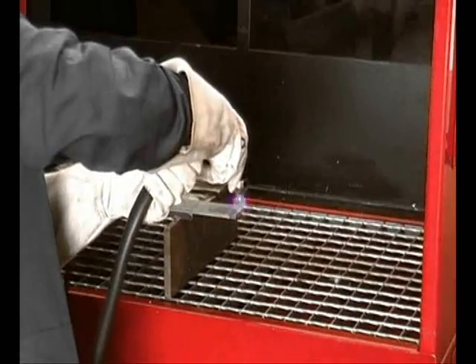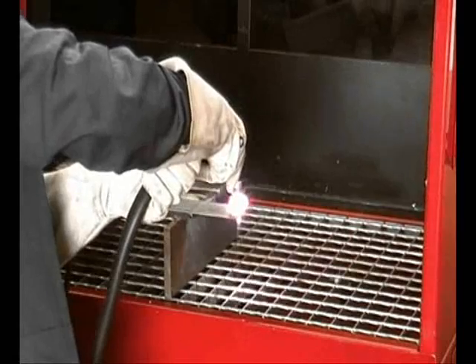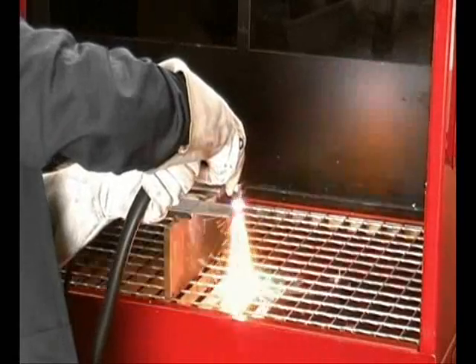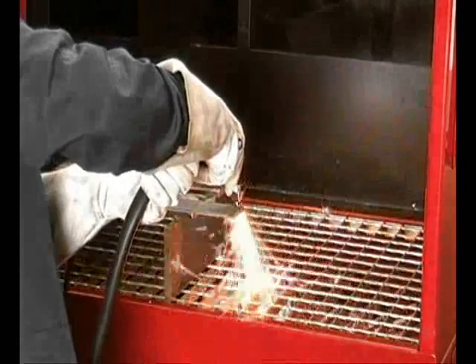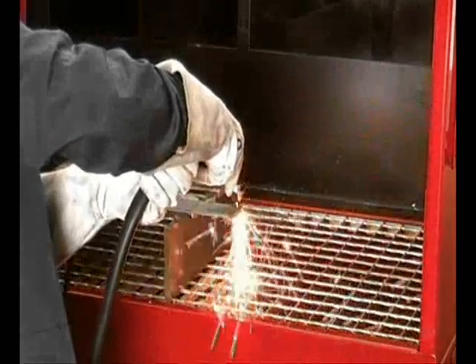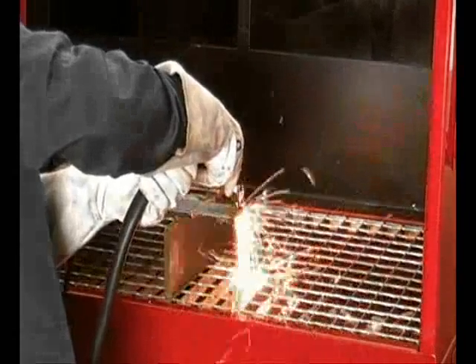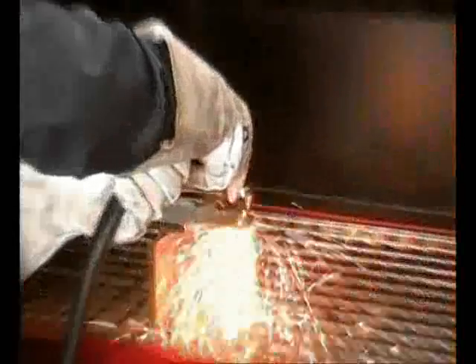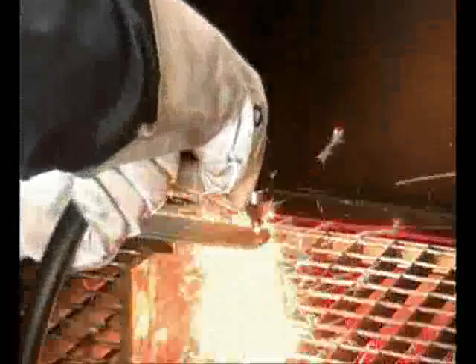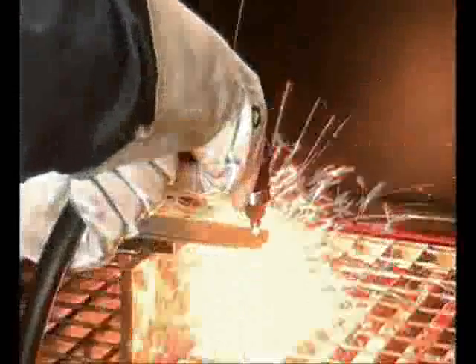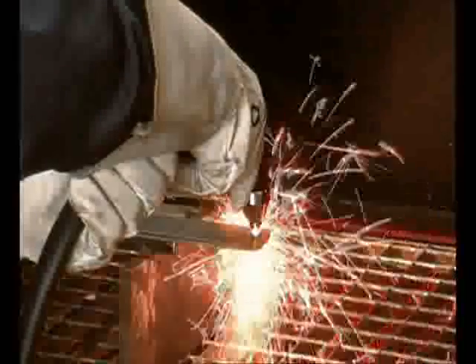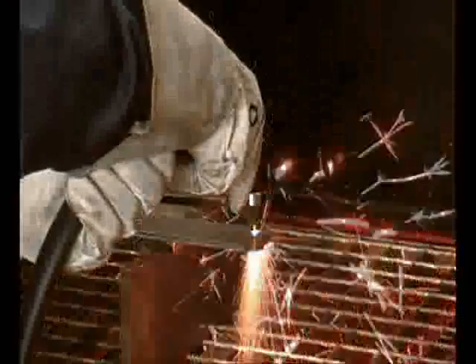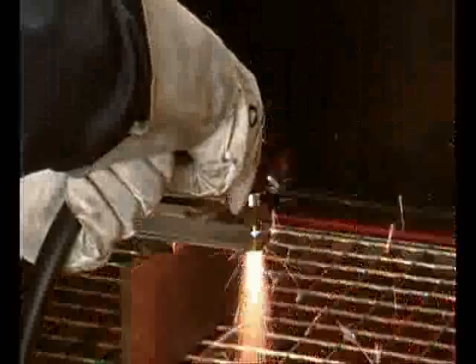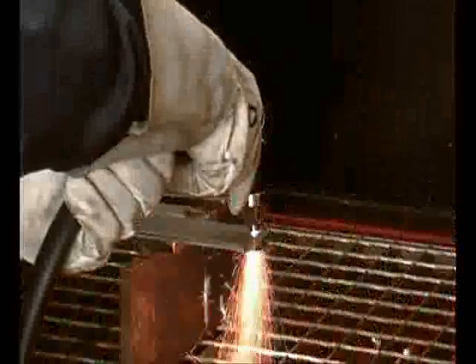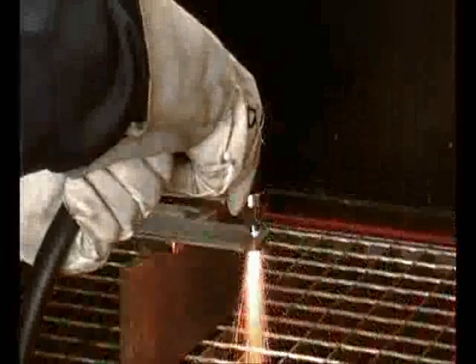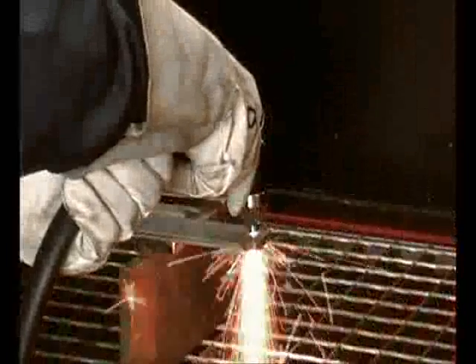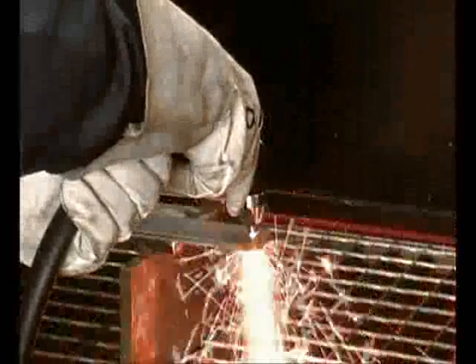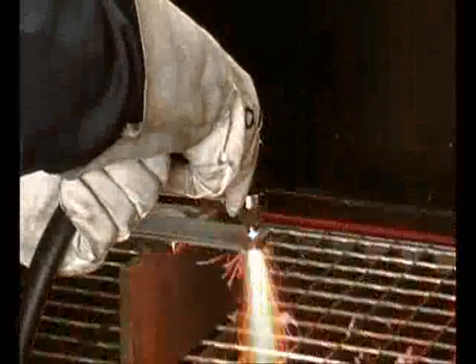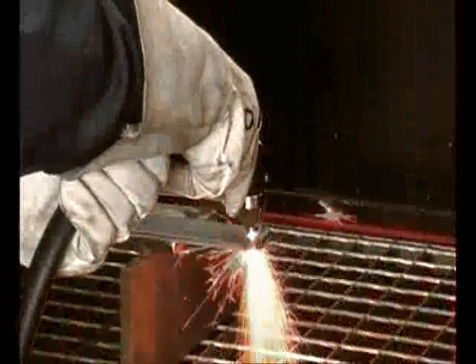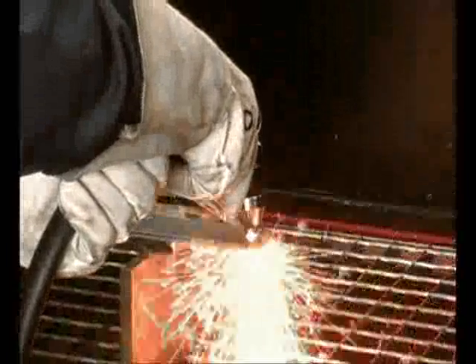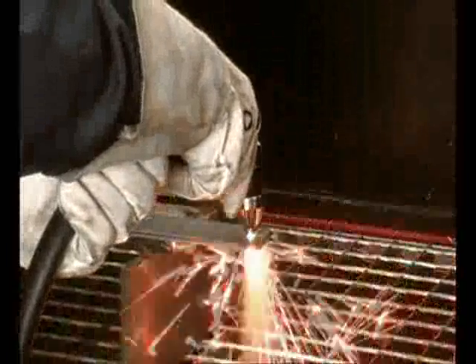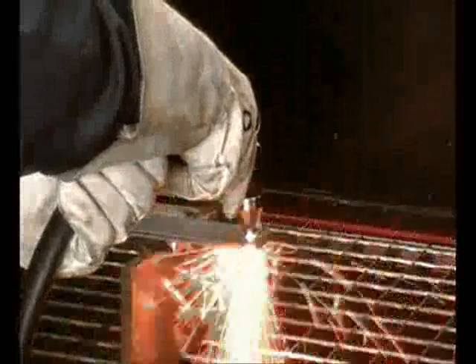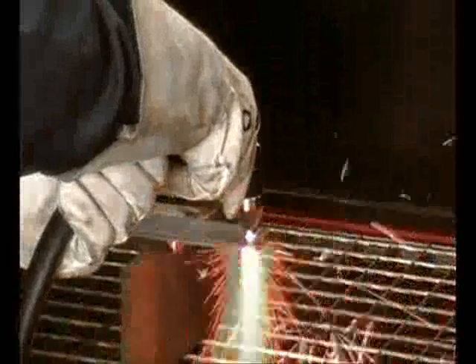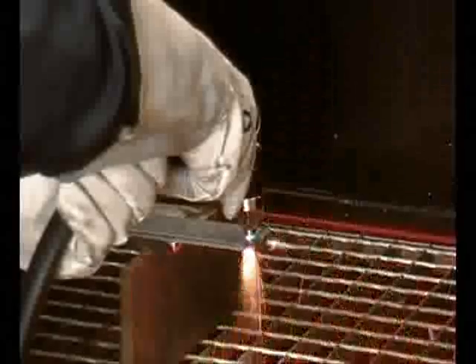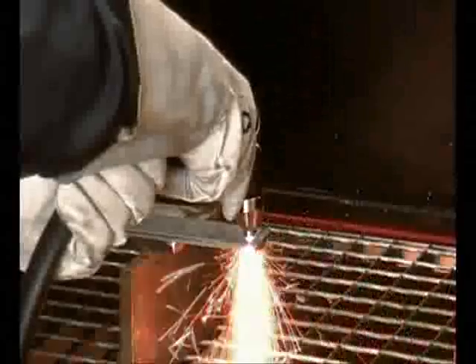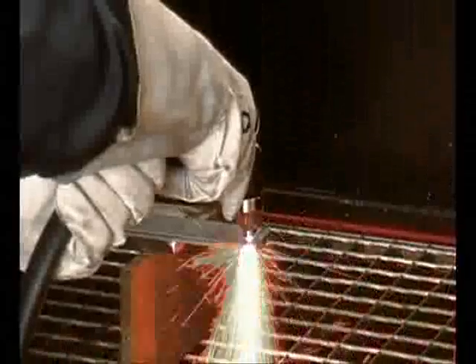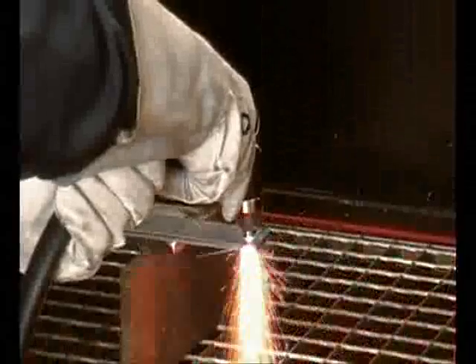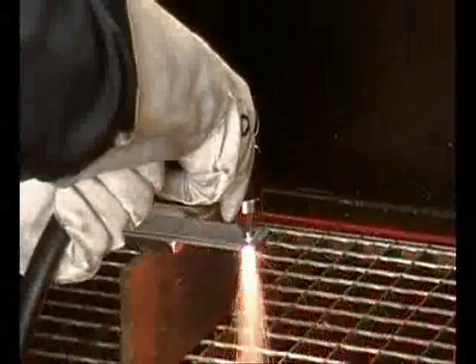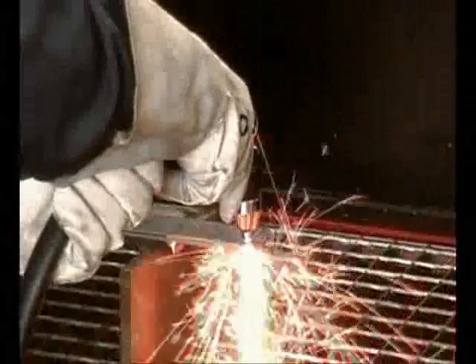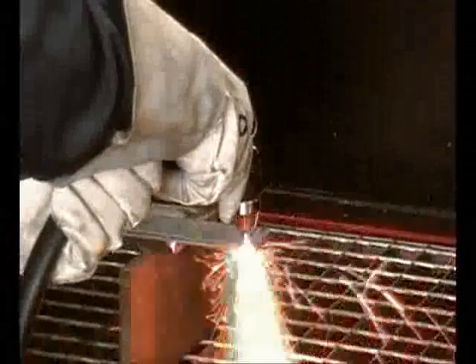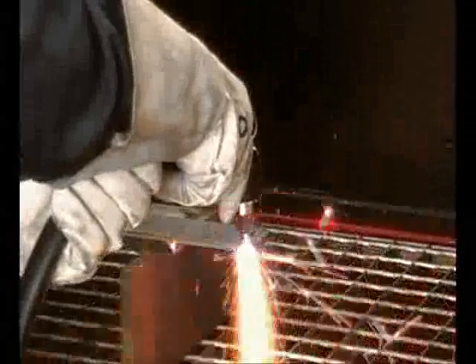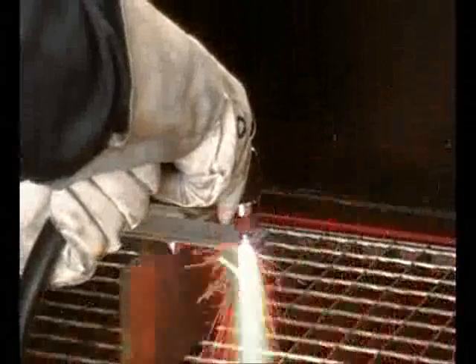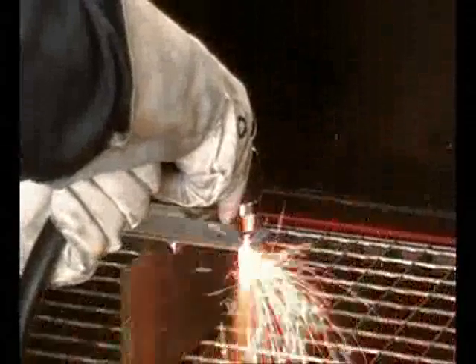Generally, it is advisable to make the cut from the outer edge. At this stage, it is important for the arc to pass over the material without being interrupted — otherwise the molten material may rebound and damage the nozzle.